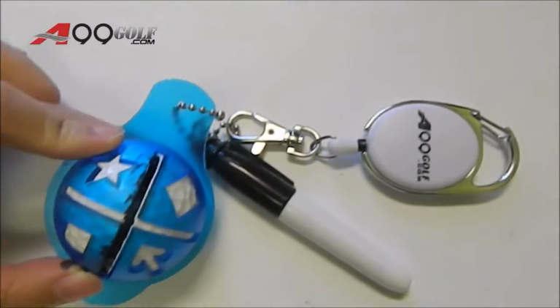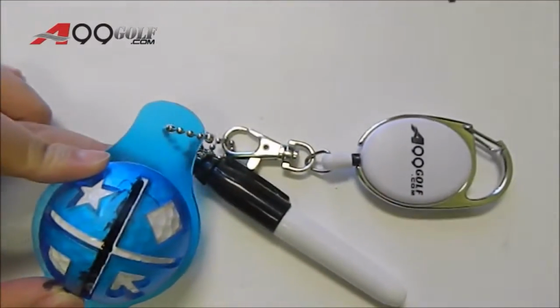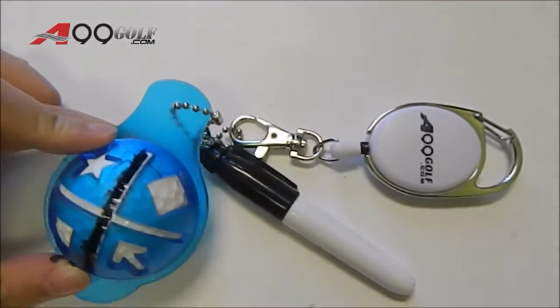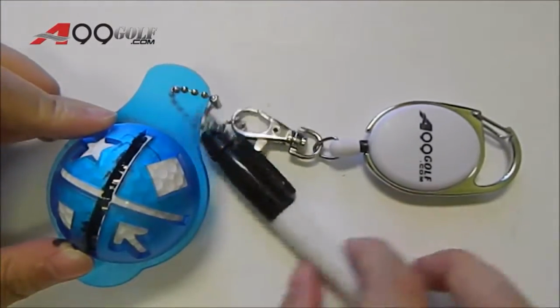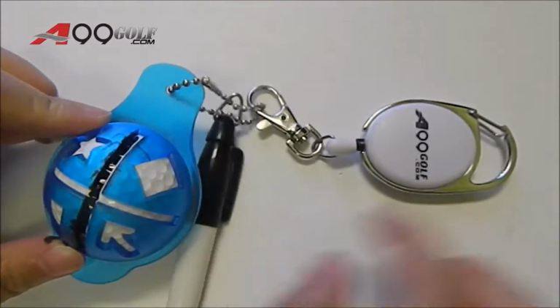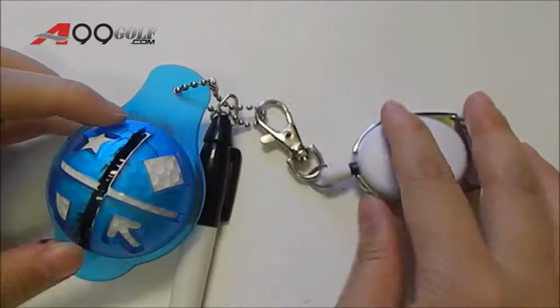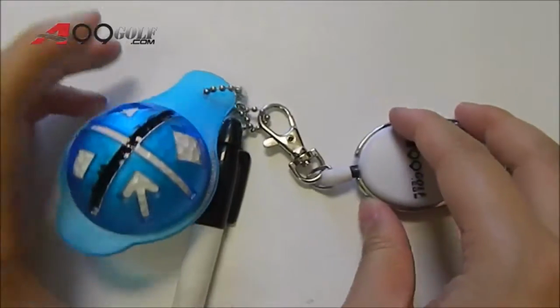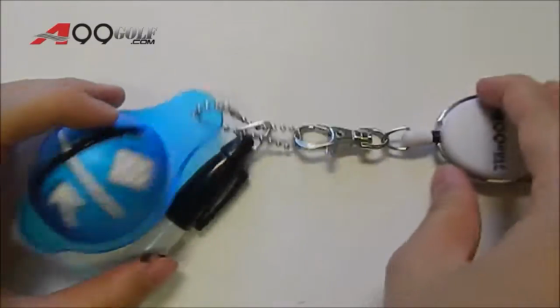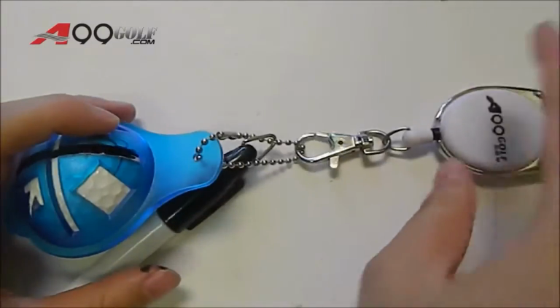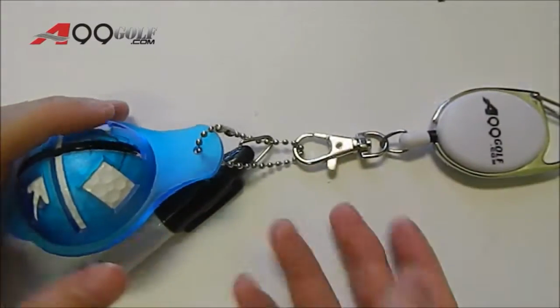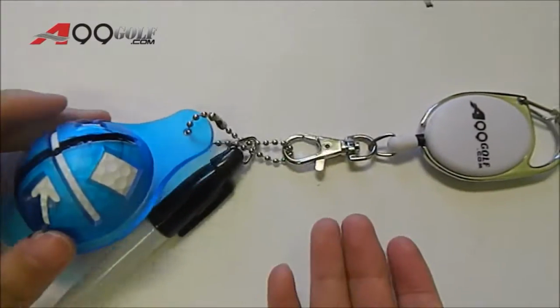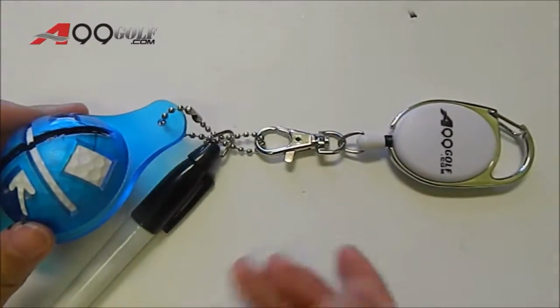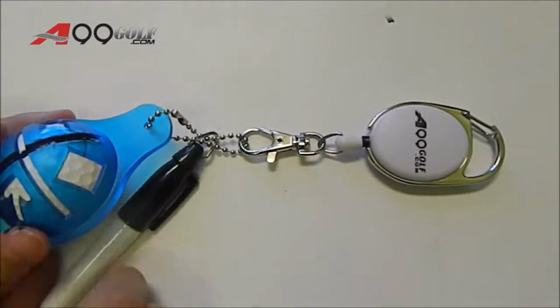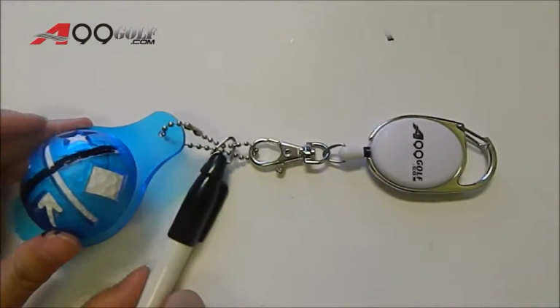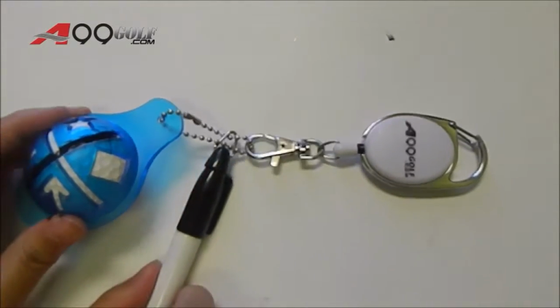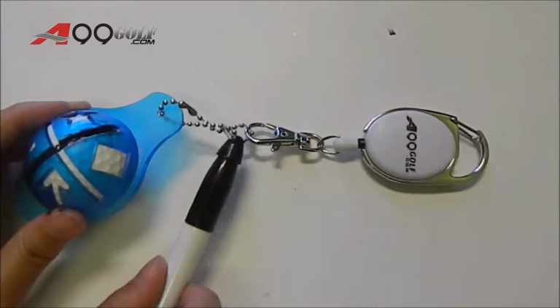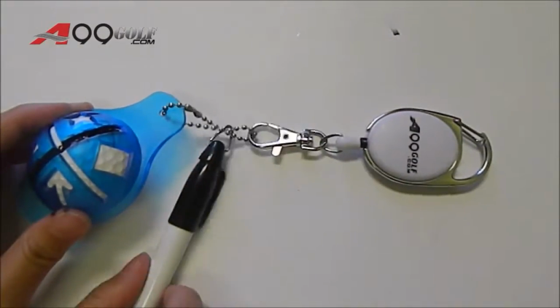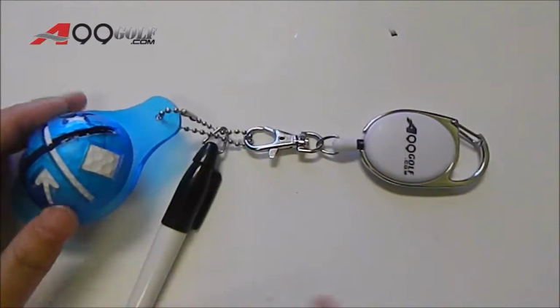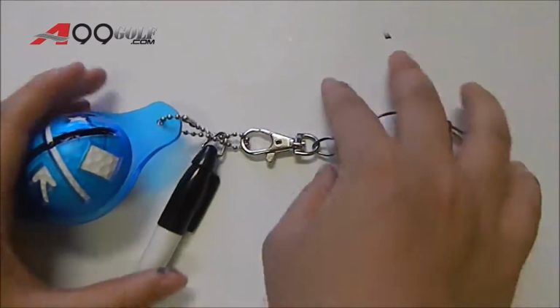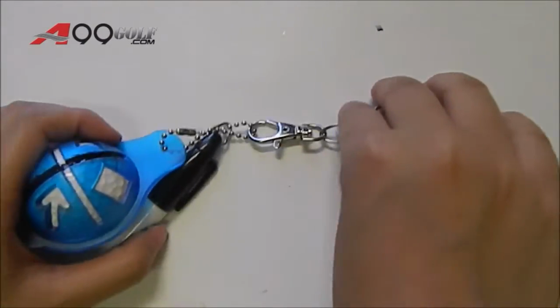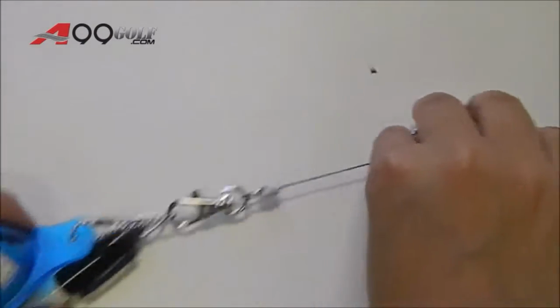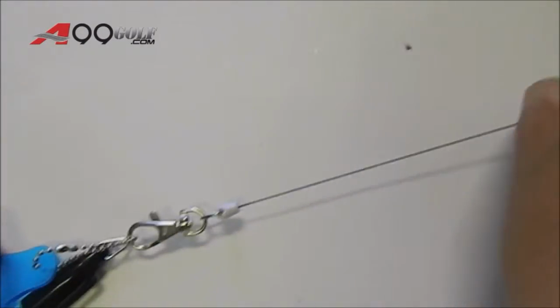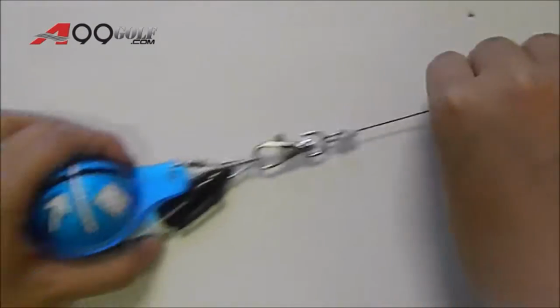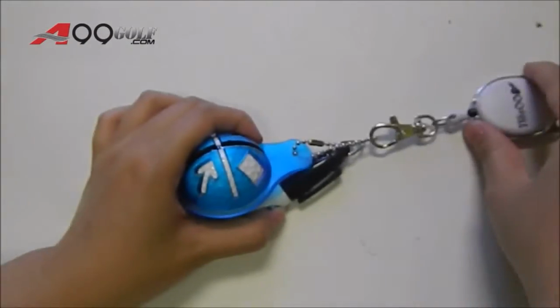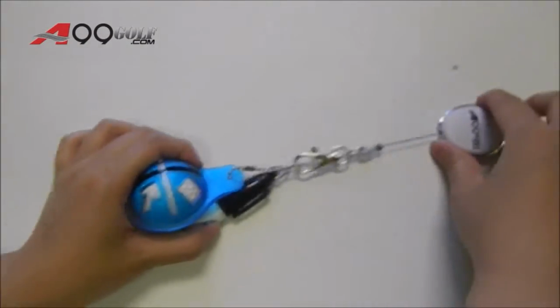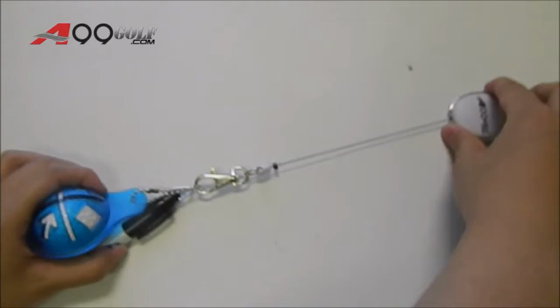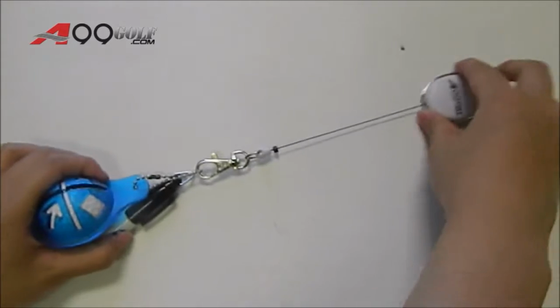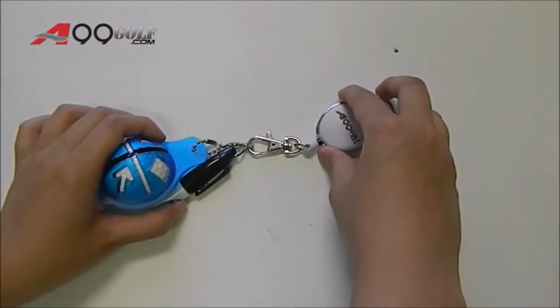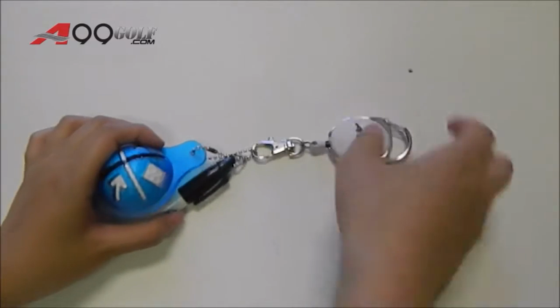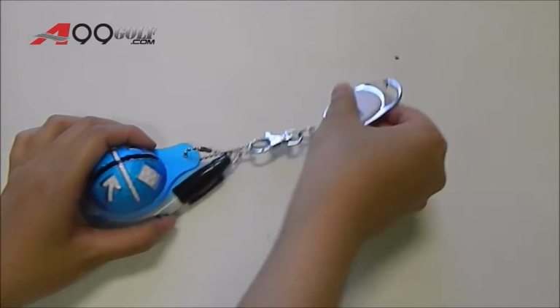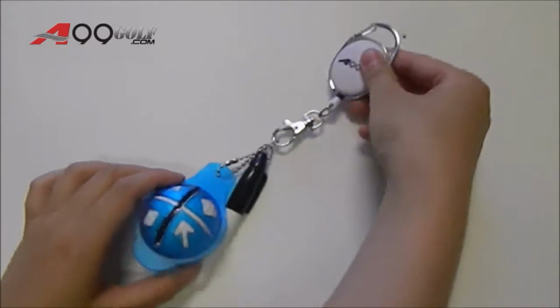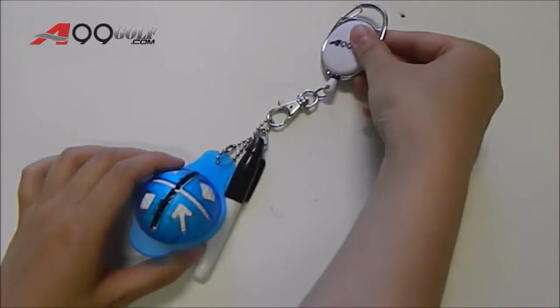There is also the retractable reel, which you can attach onto your liner and your marker, and you can attach the reel onto your golf bag.